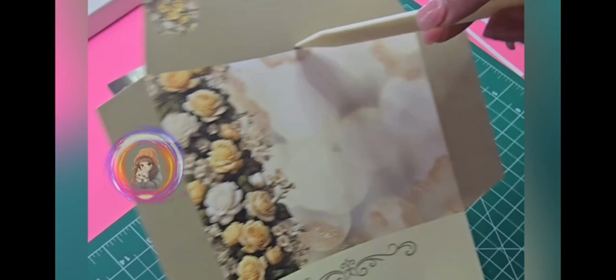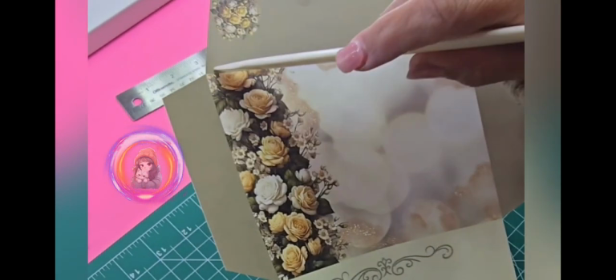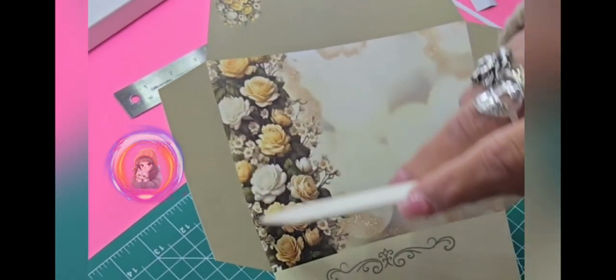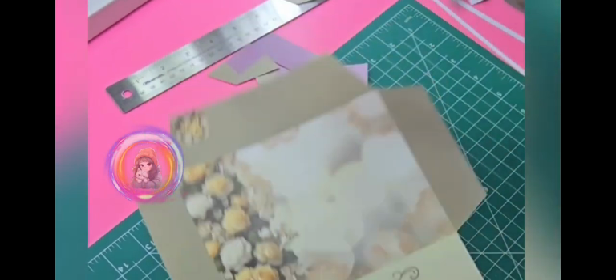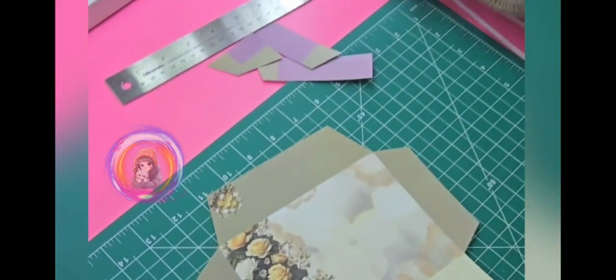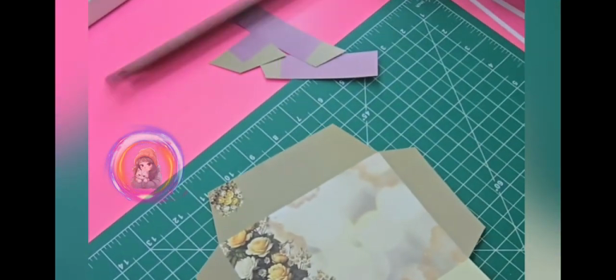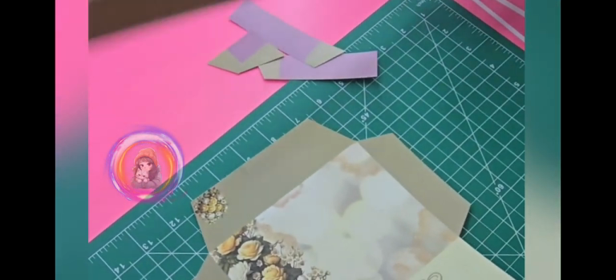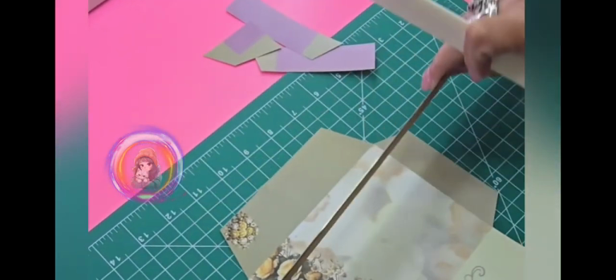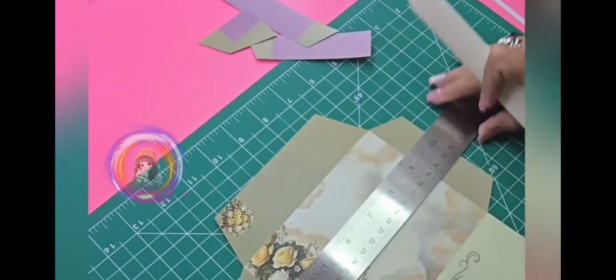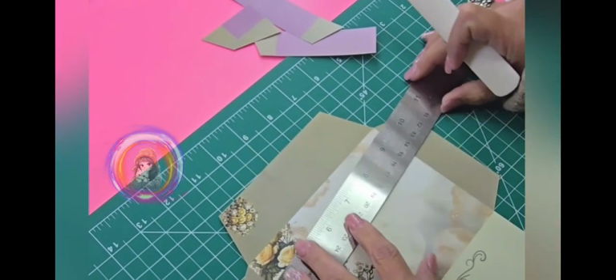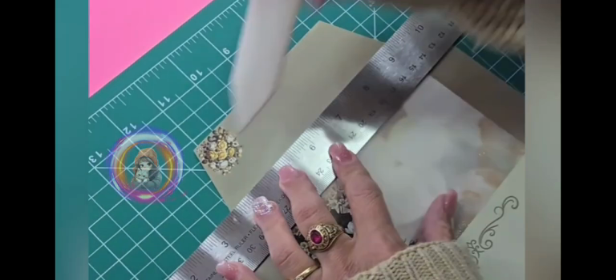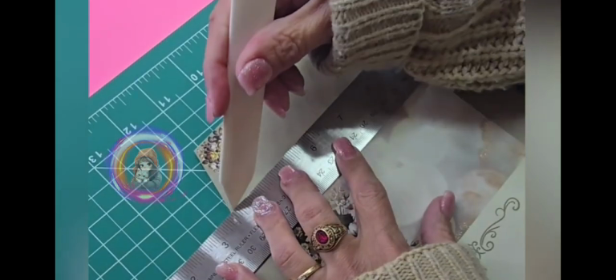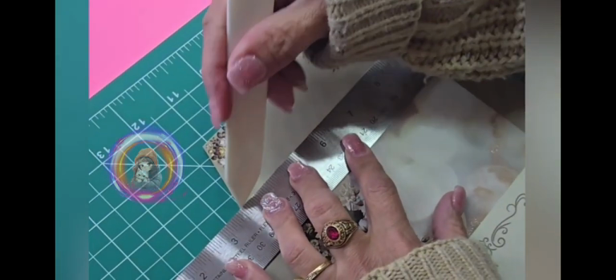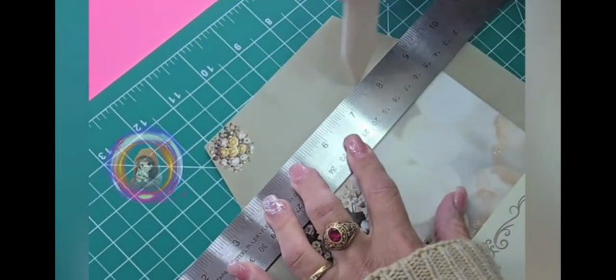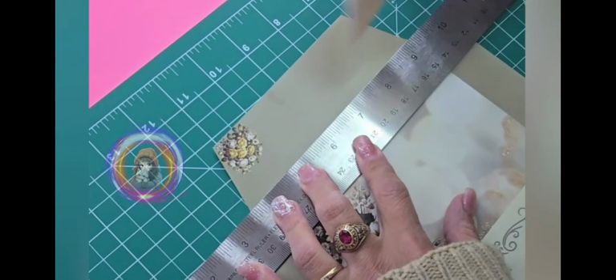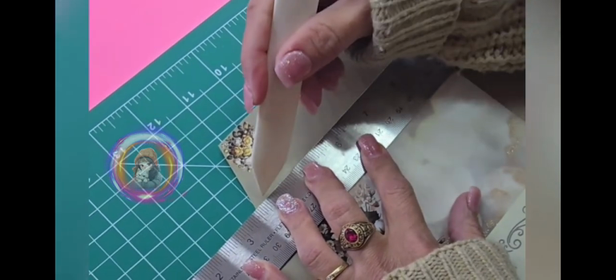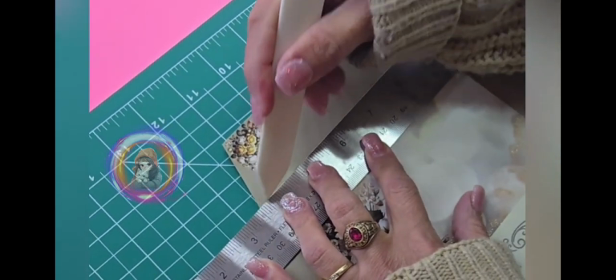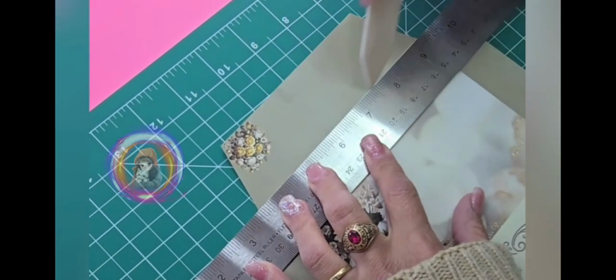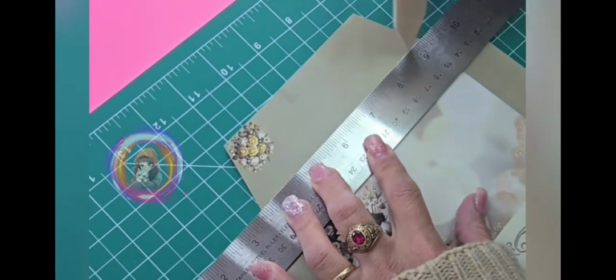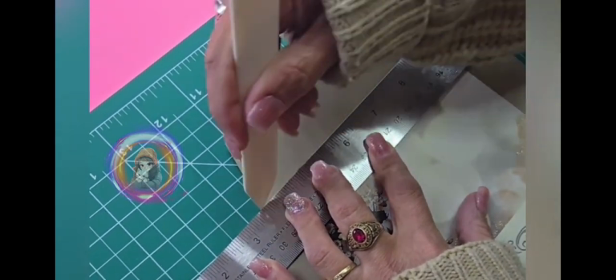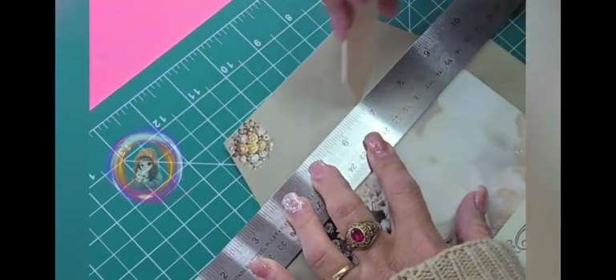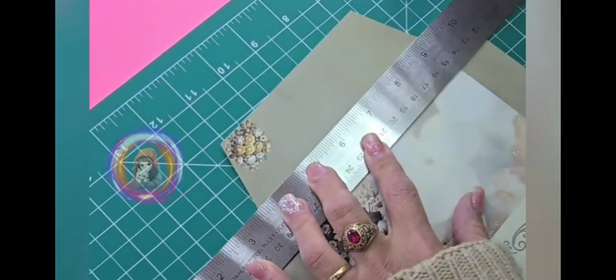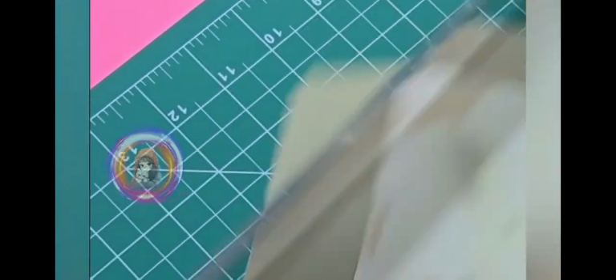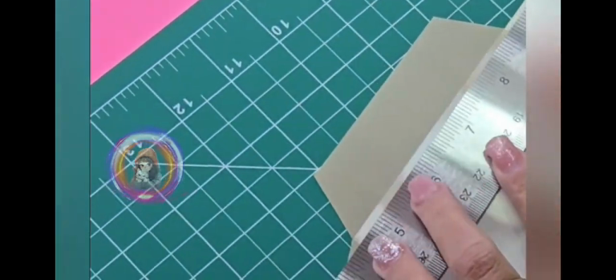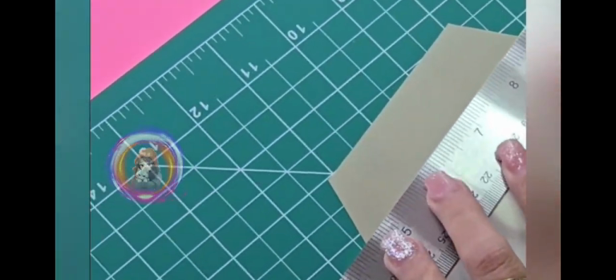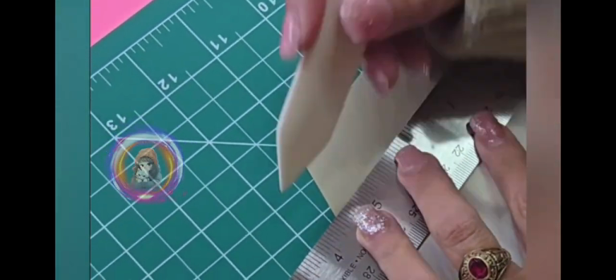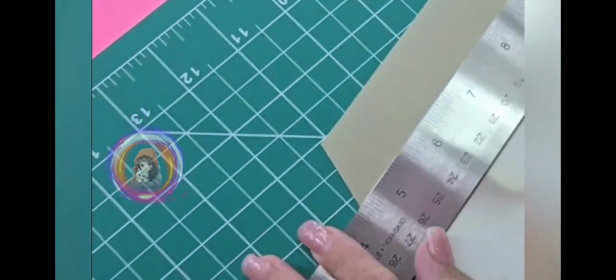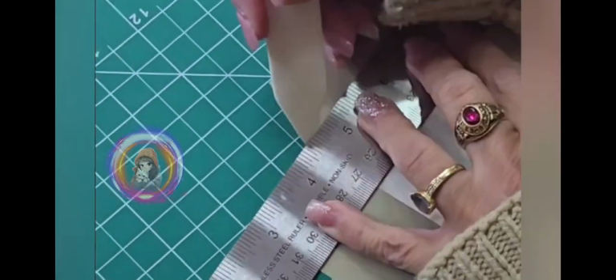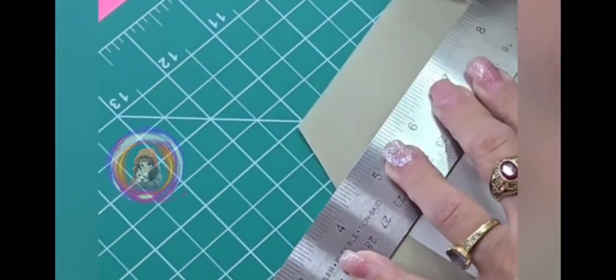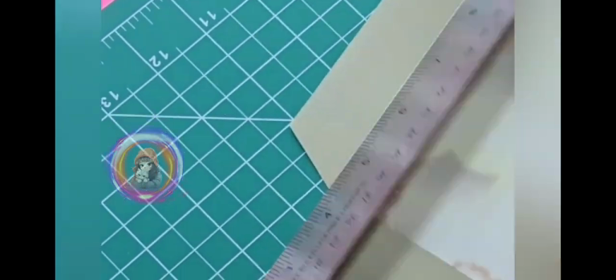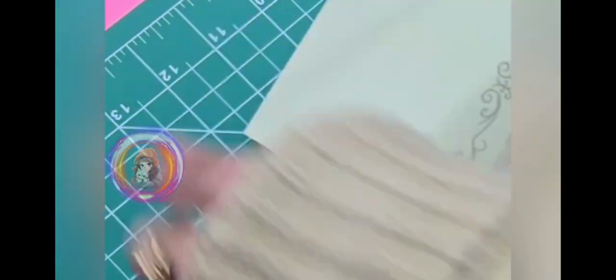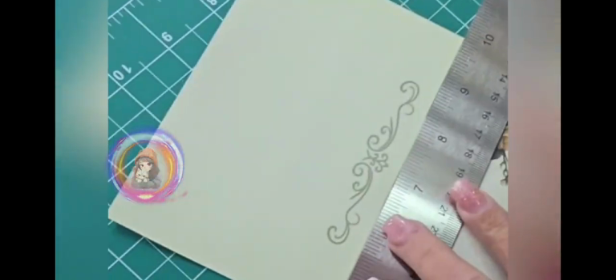What I like about this is how smooth and sturdy it feels. It's made from real bone, so it's got a nice weight to it and it doesn't leave marks on the paper, which is super important for me.